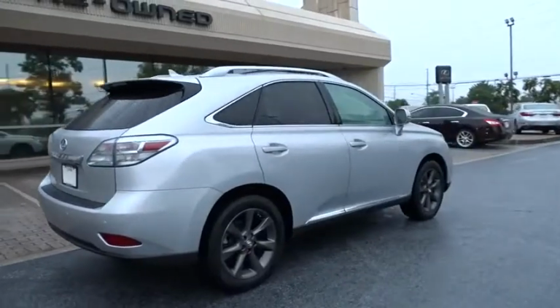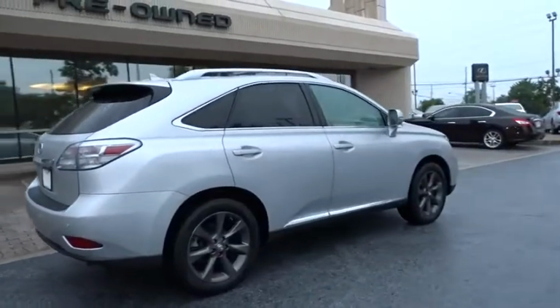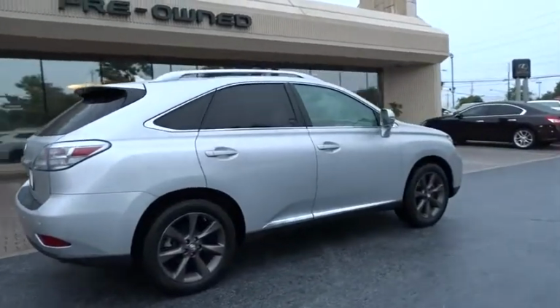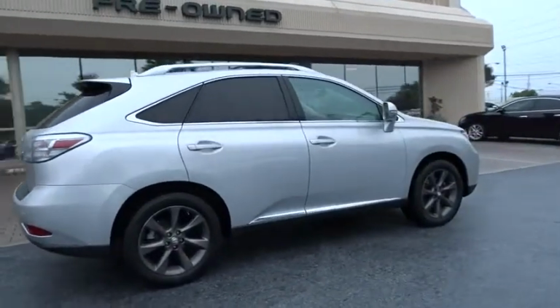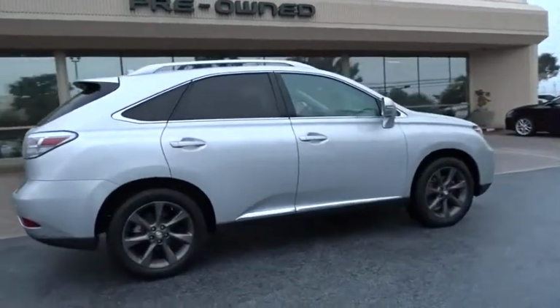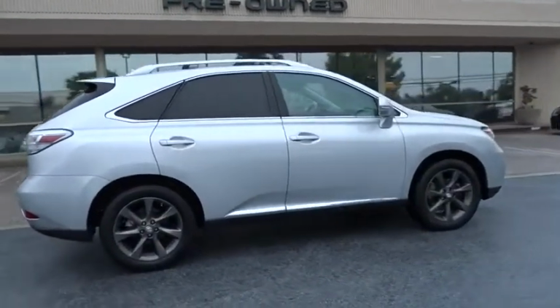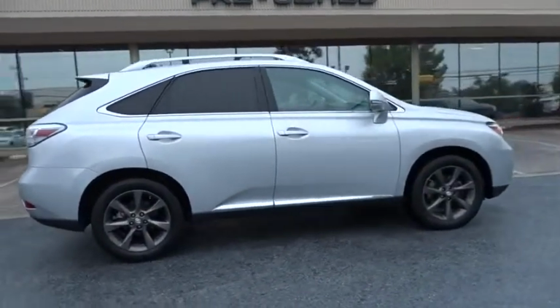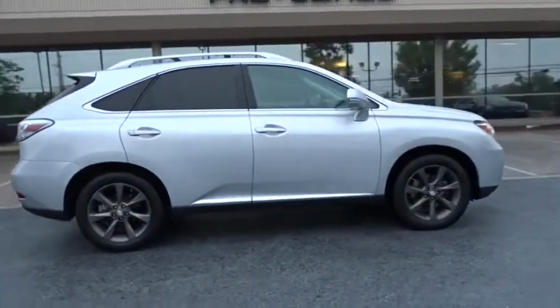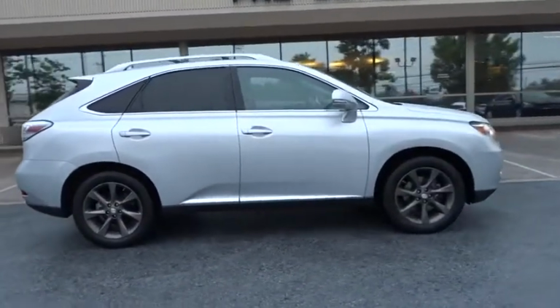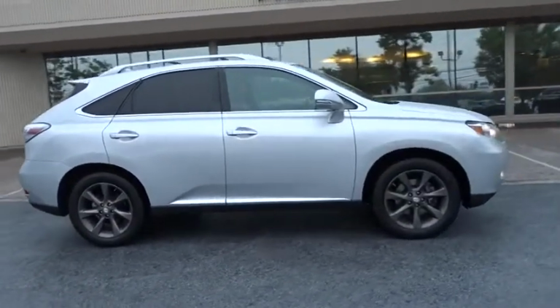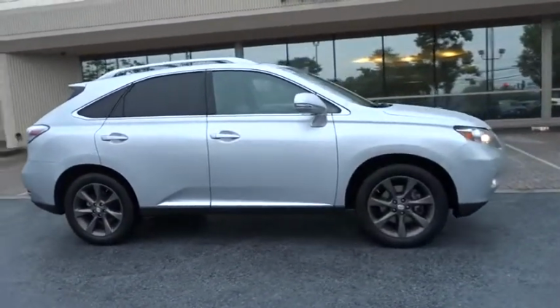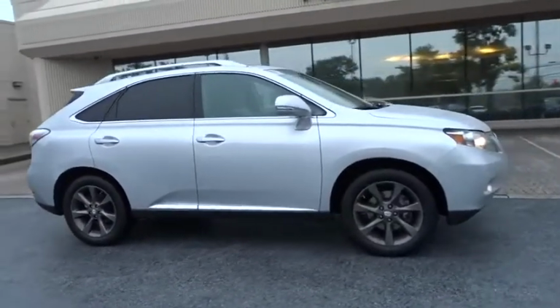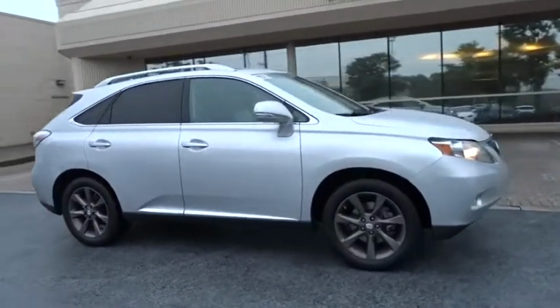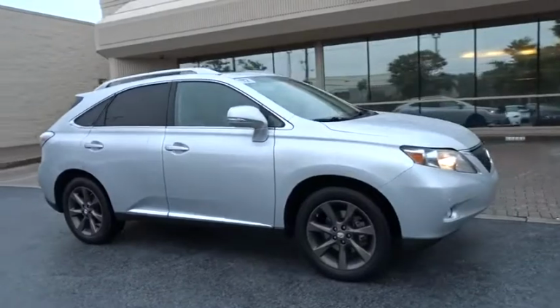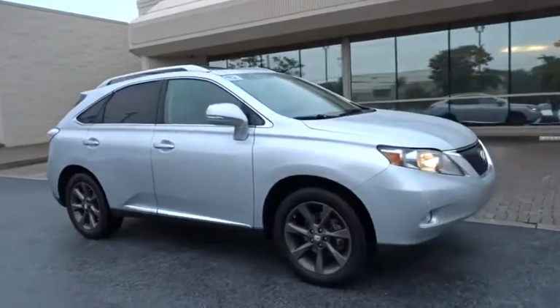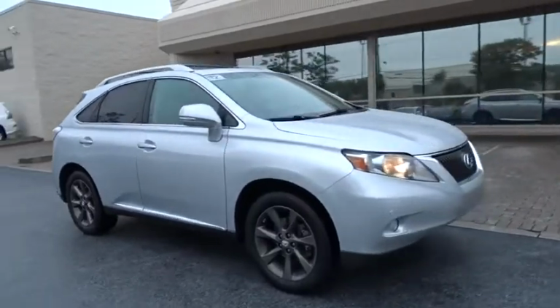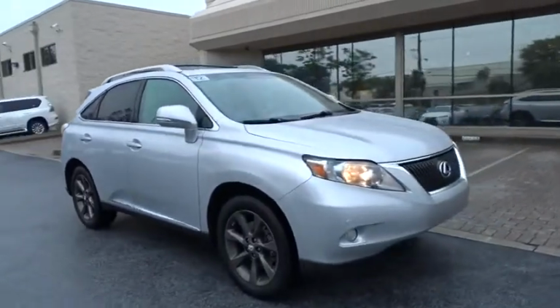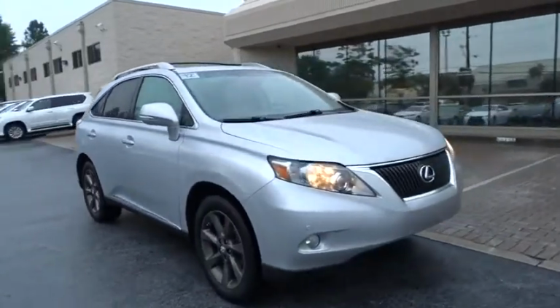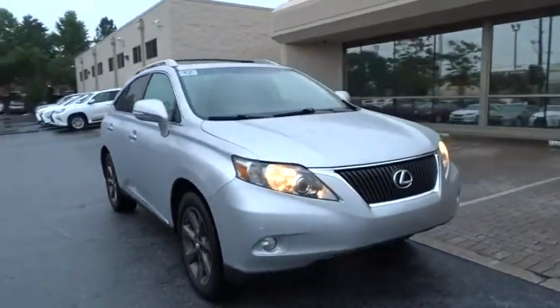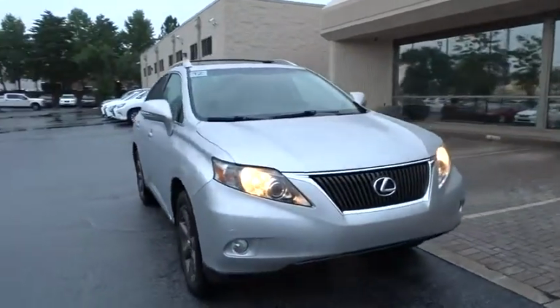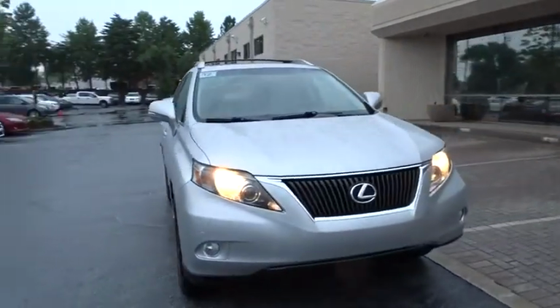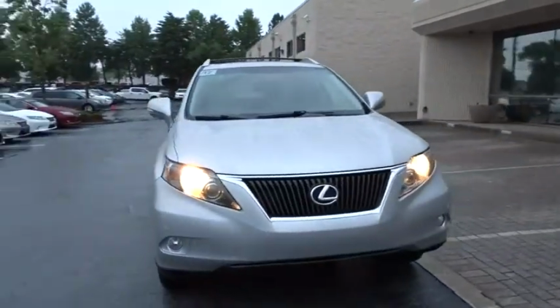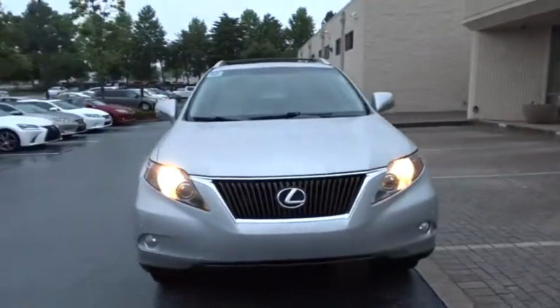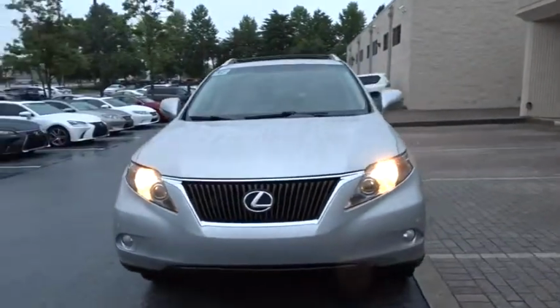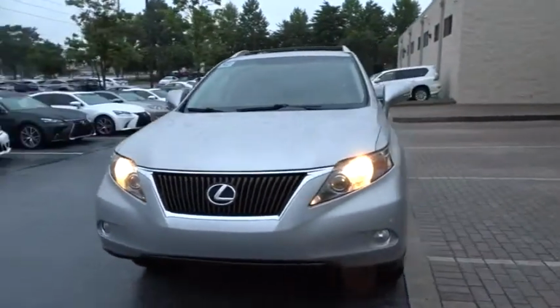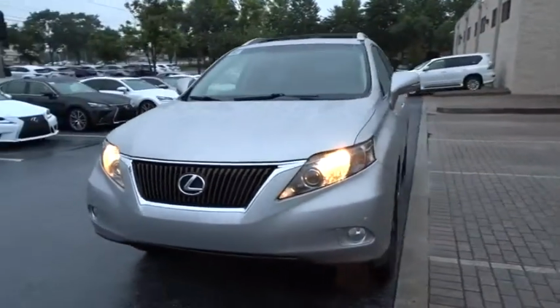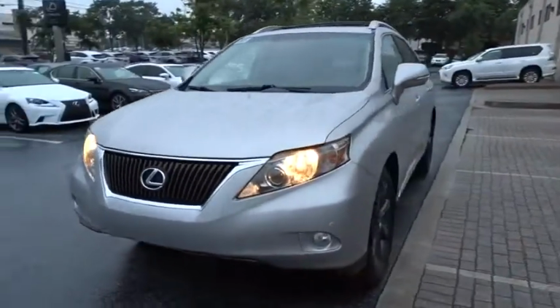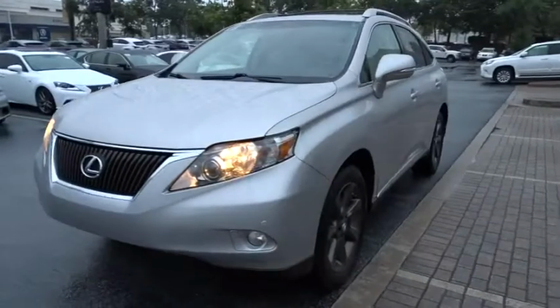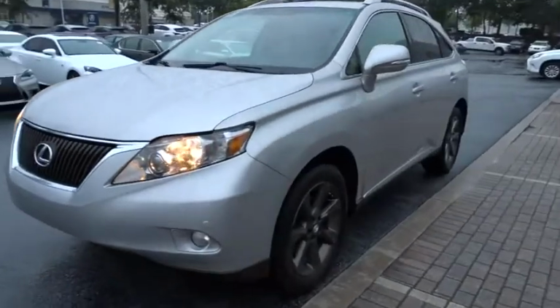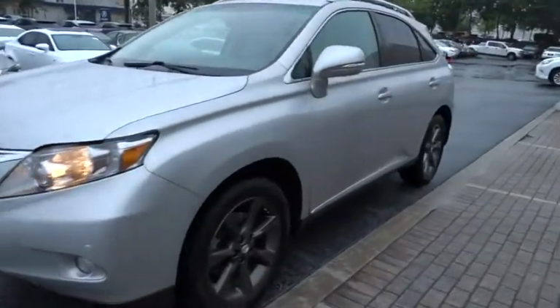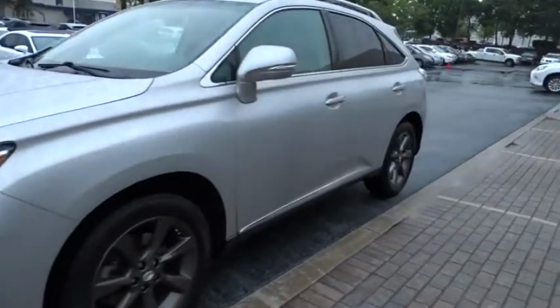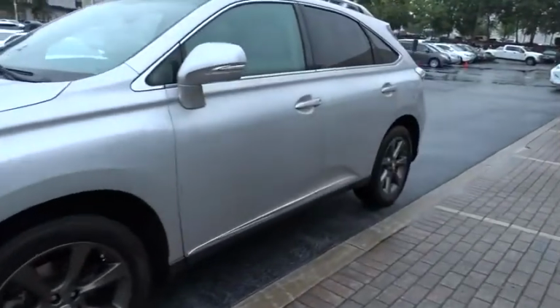Paired with a spacious cargo area and a powerful V6 engine, the RX 350 continues to offer the best combination of powerful performance and interior luxury in its class.